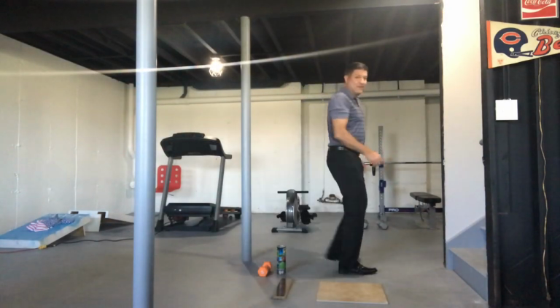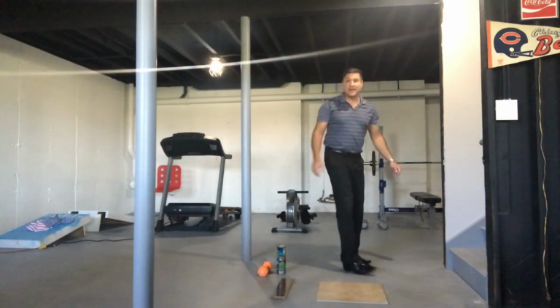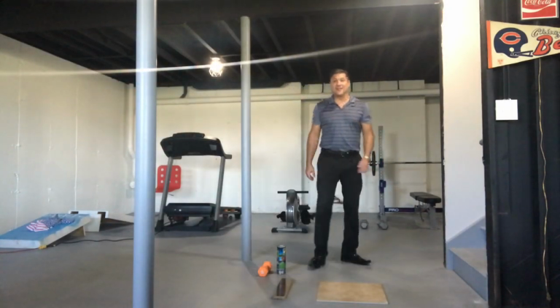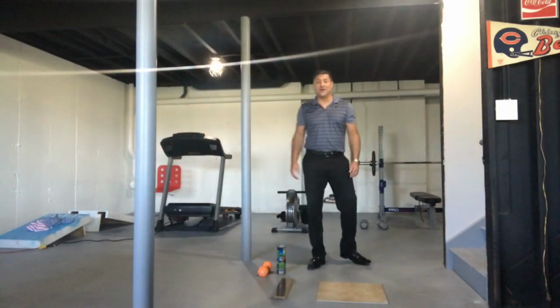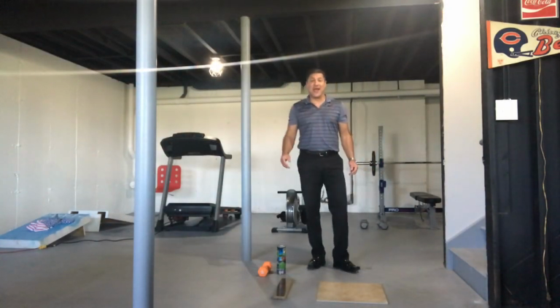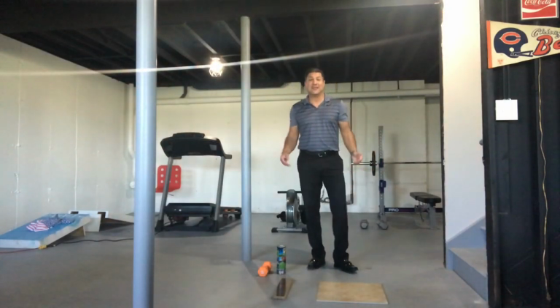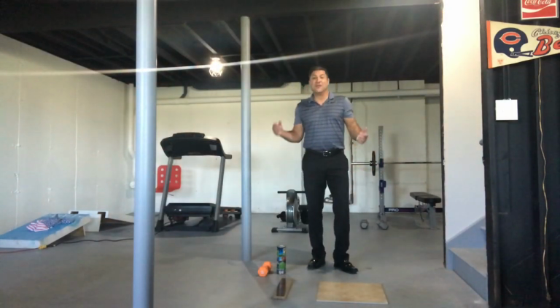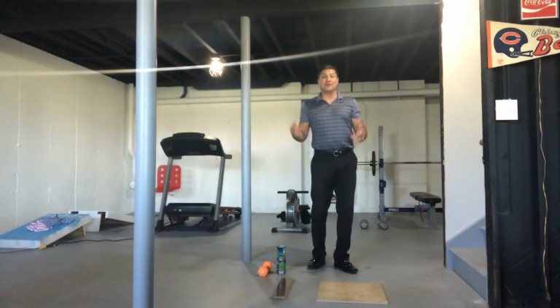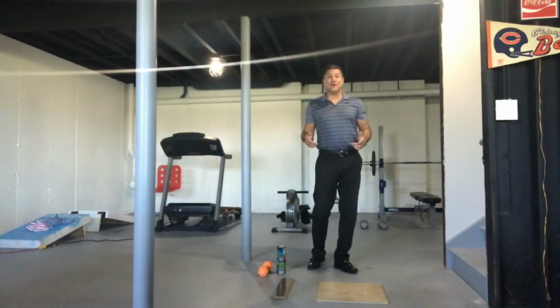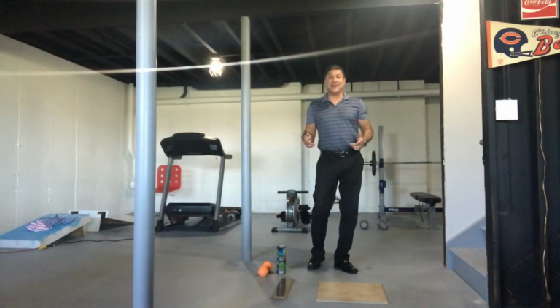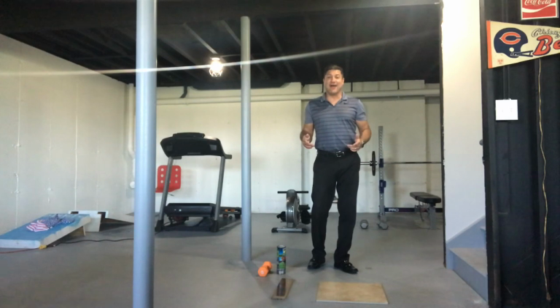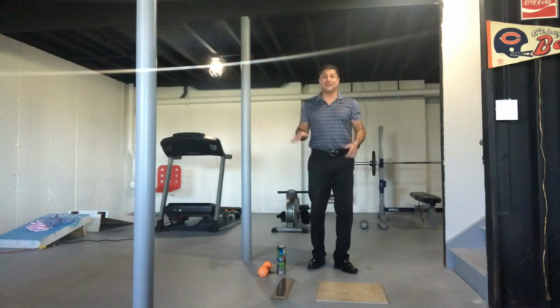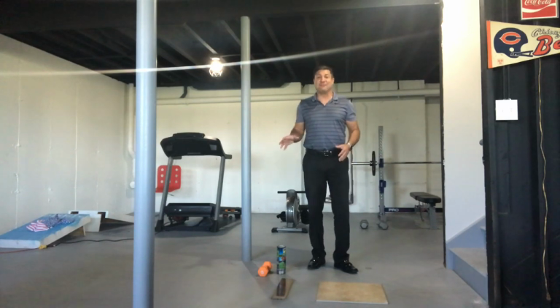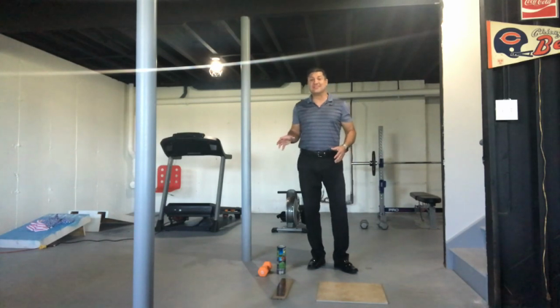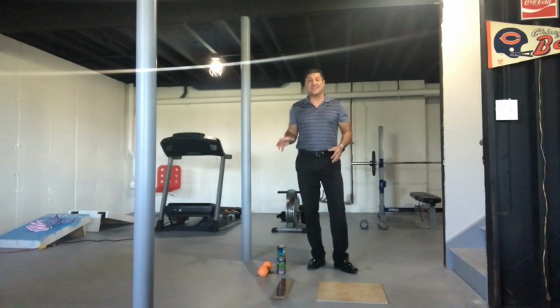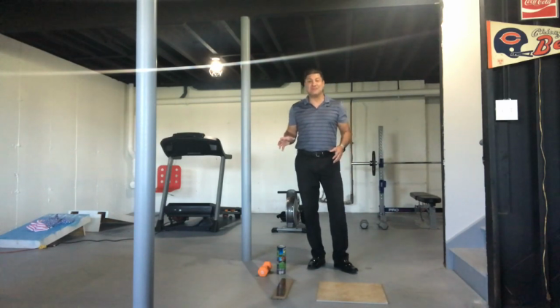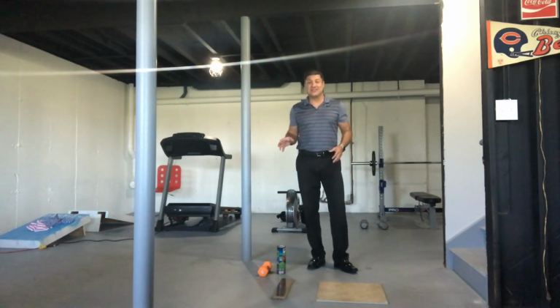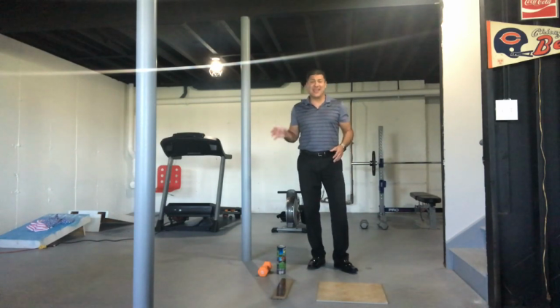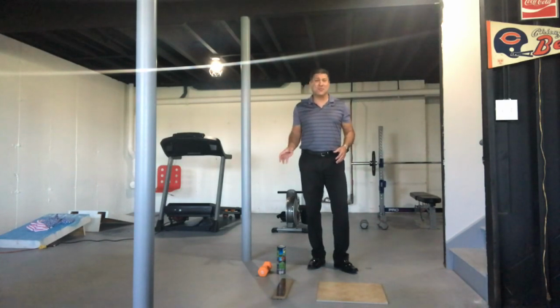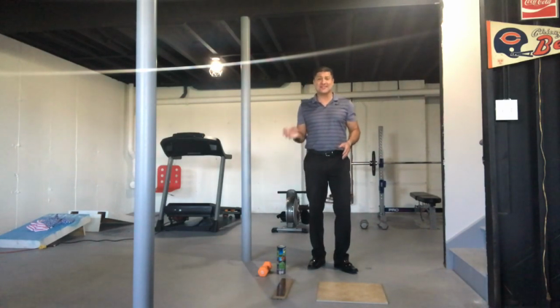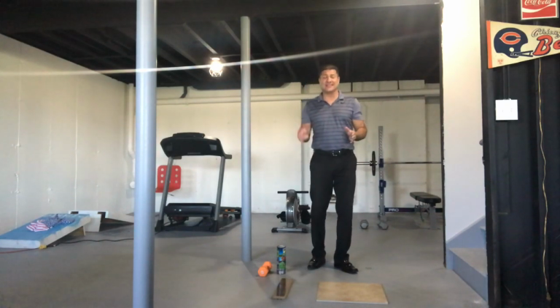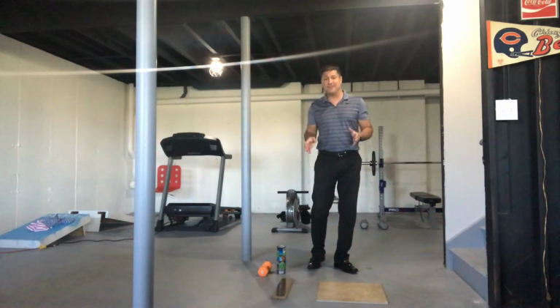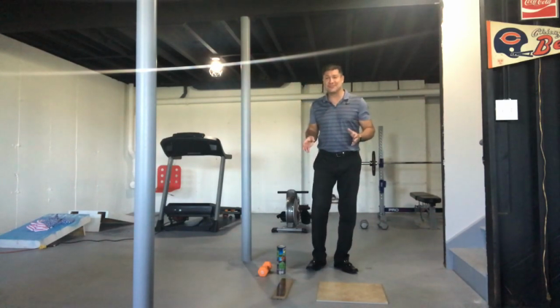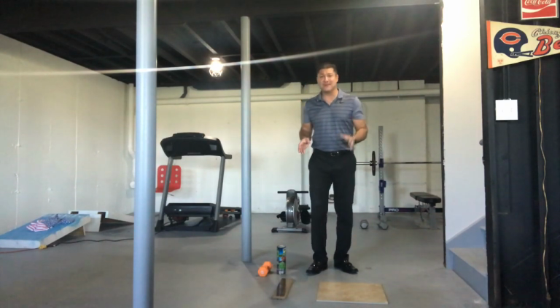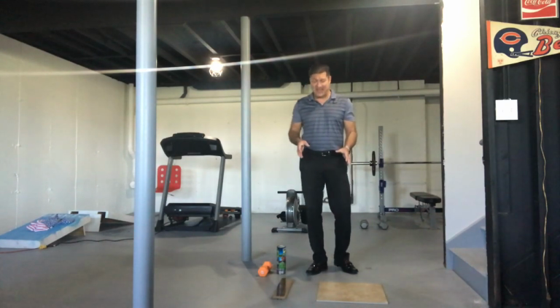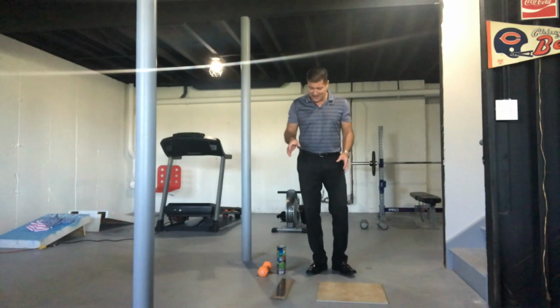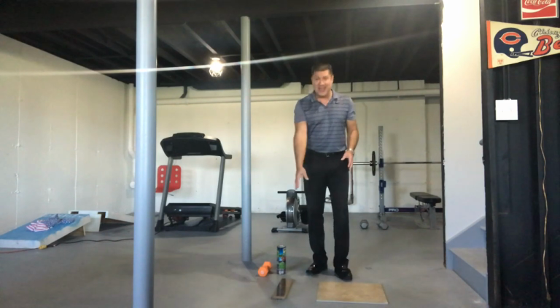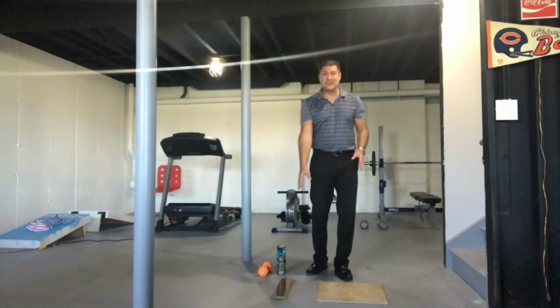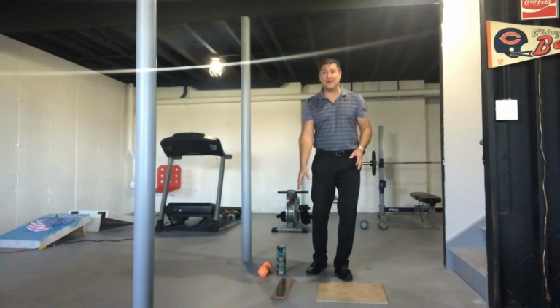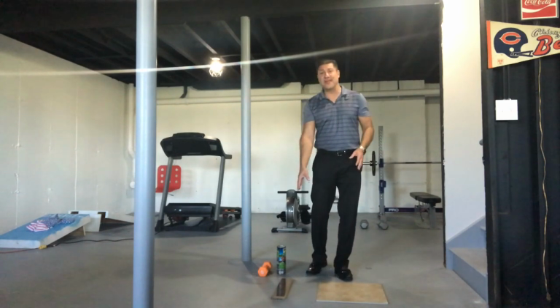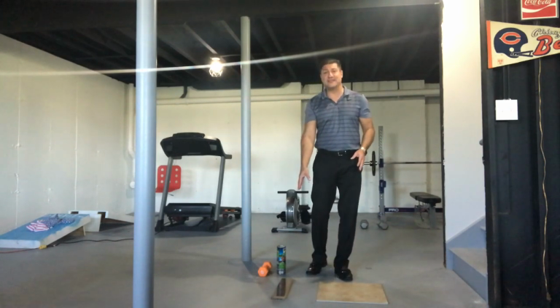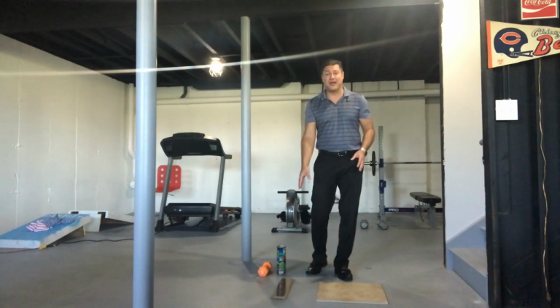Welcome back — we're gonna do it right now. We're gonna drop these cans of beans and the weights on top of the ceramic tile and the piece of hardwood I have on the ground.